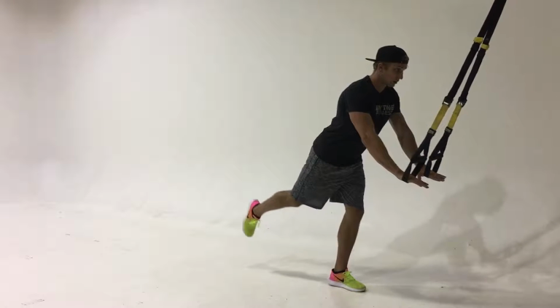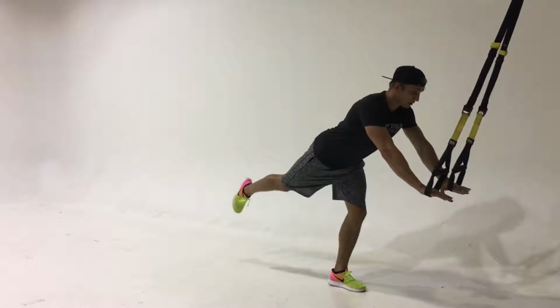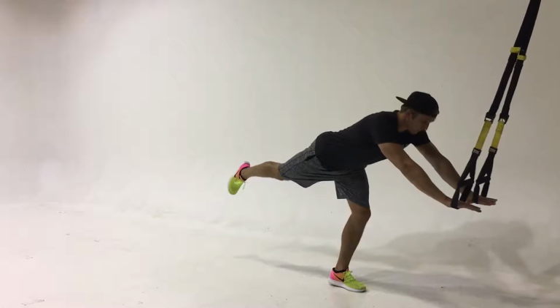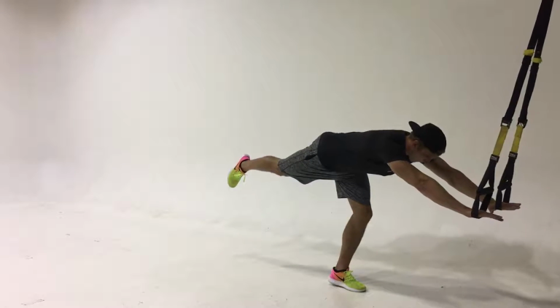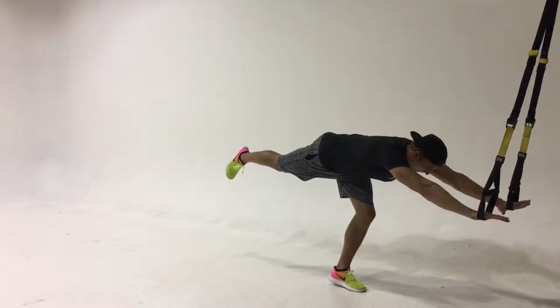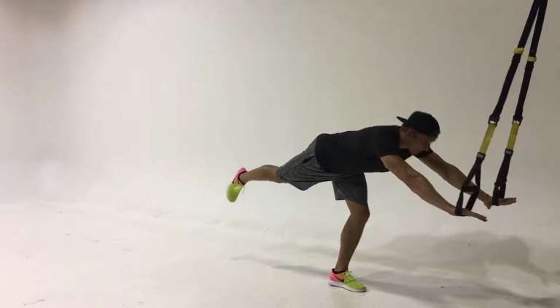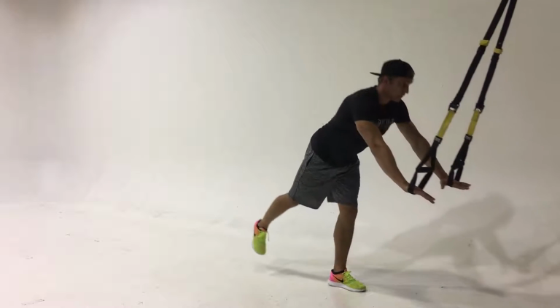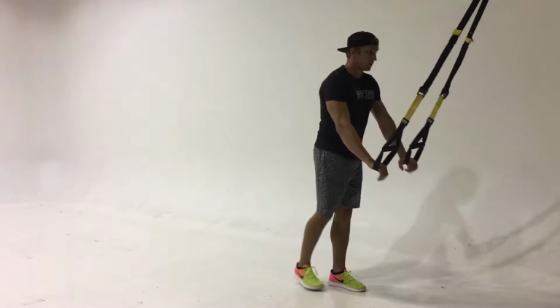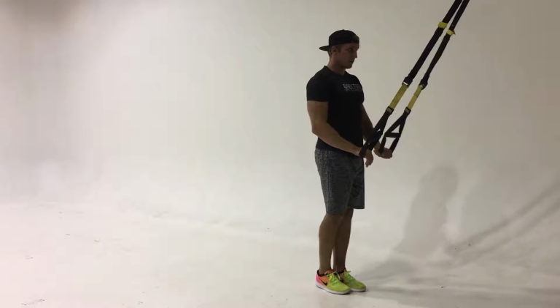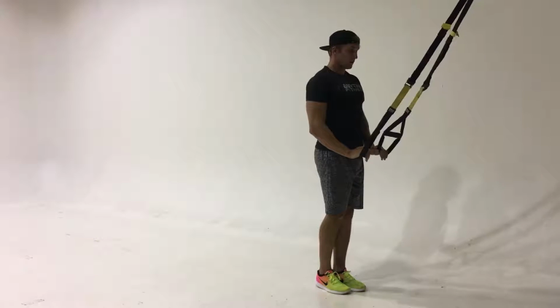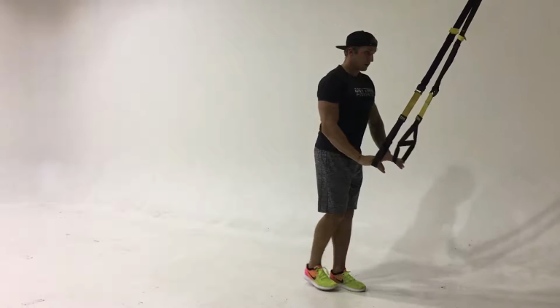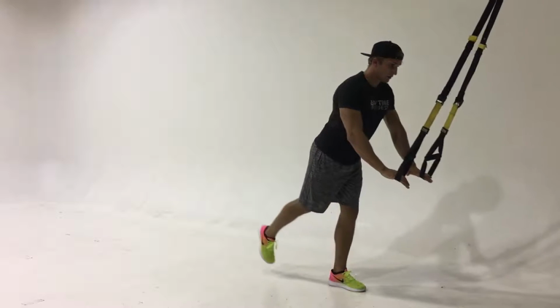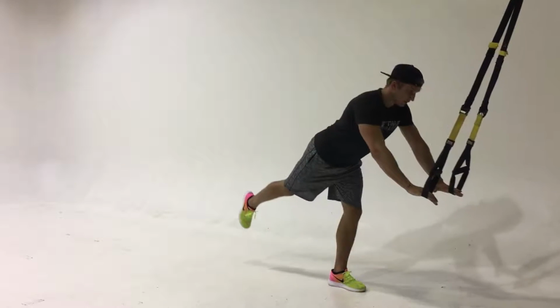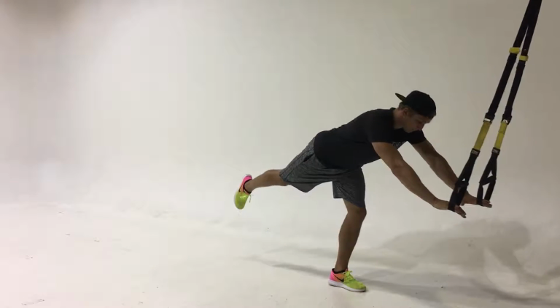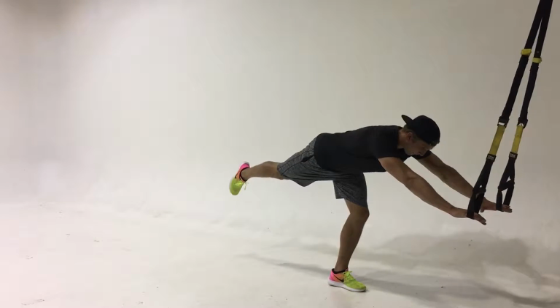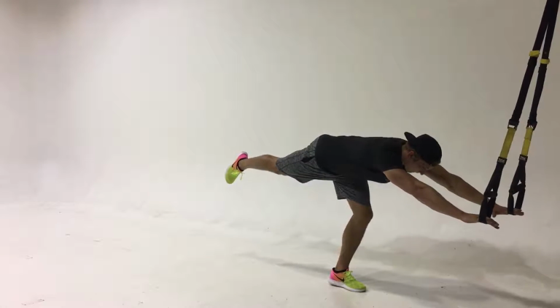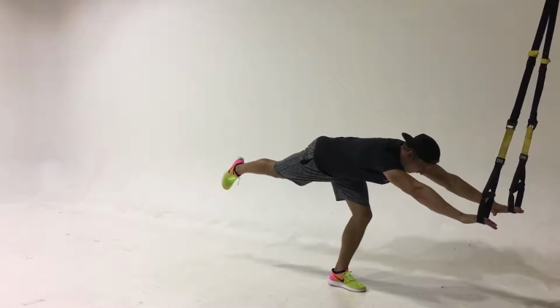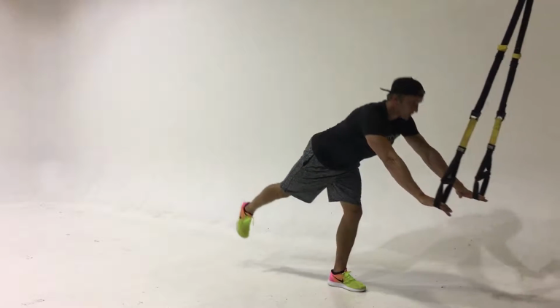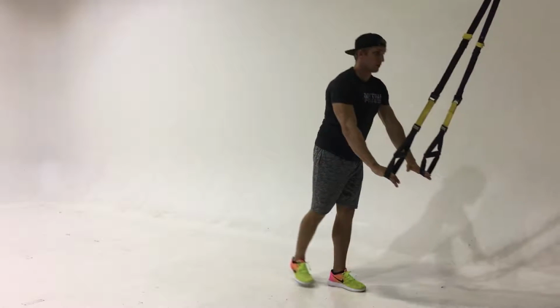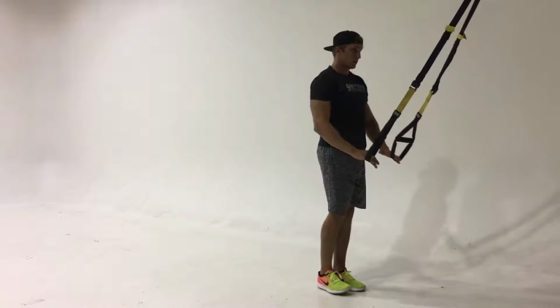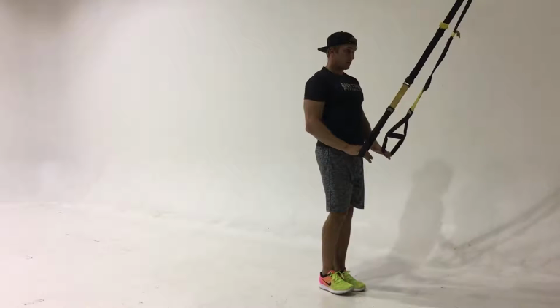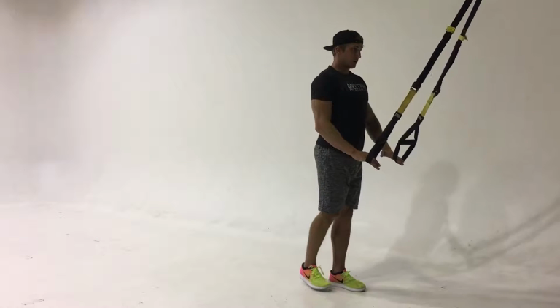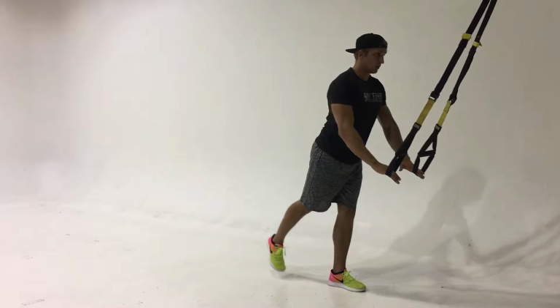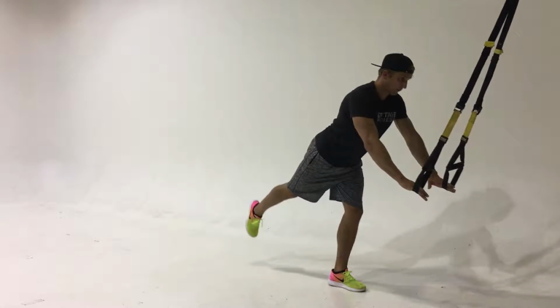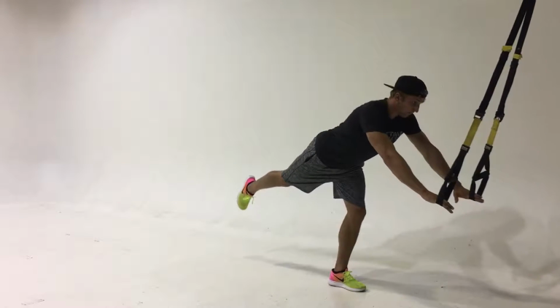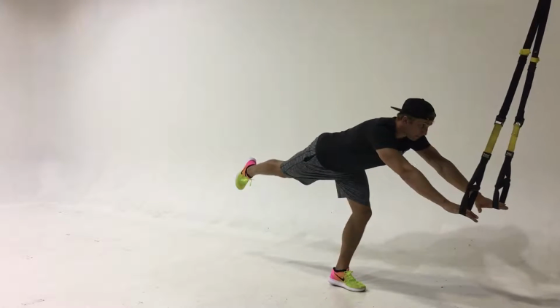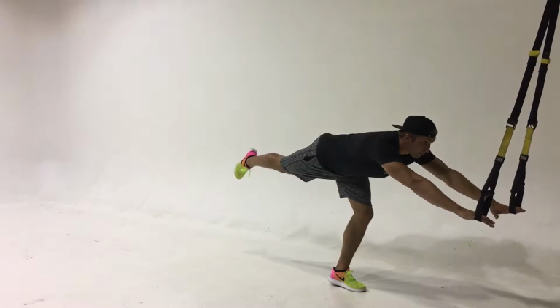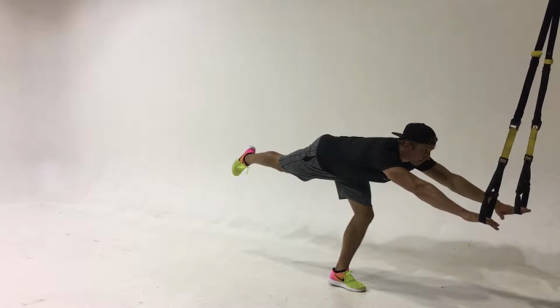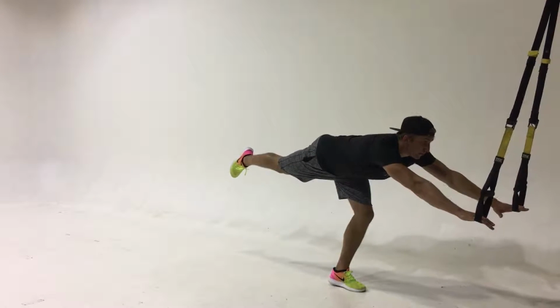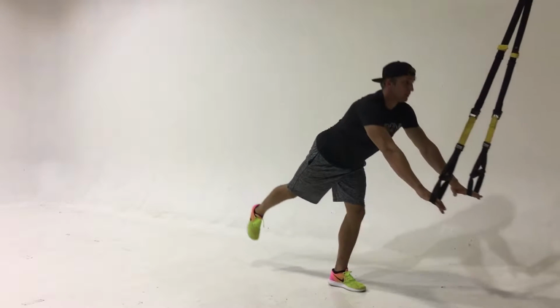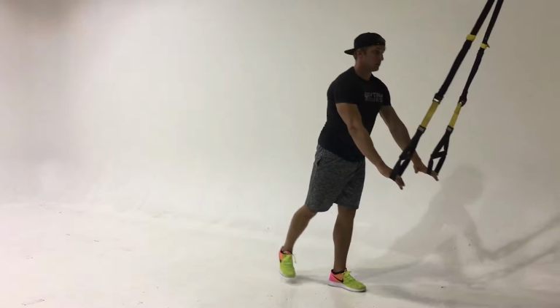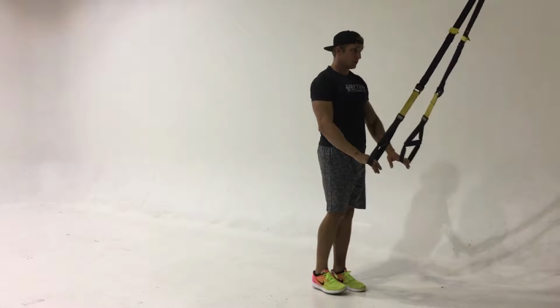This exercise is the Suspension Trainer RDL, also called the Crane. Balancing on one leg, you're kicking the other leg out behind you while keeping the back nice and flat and extending the arms up overhead.